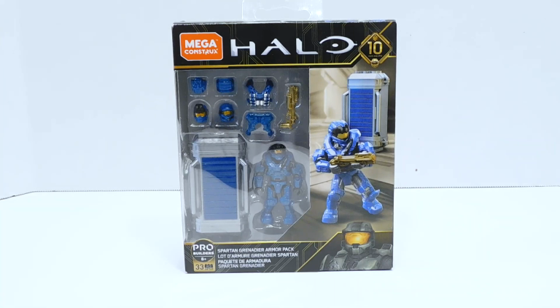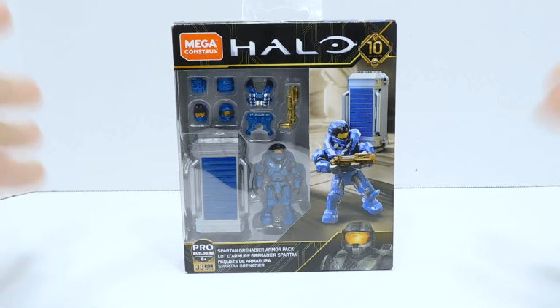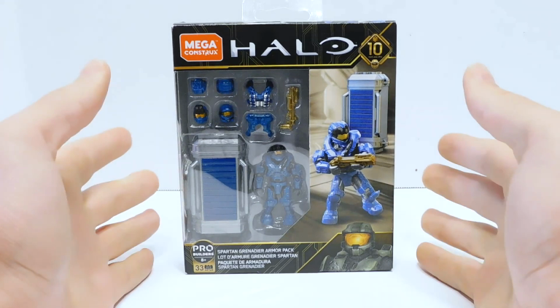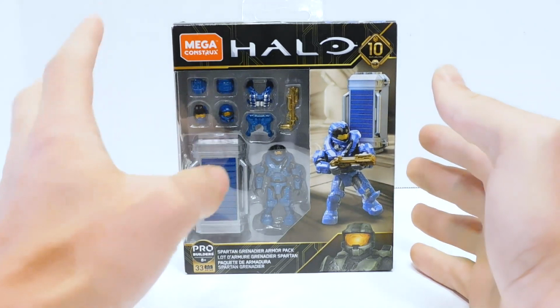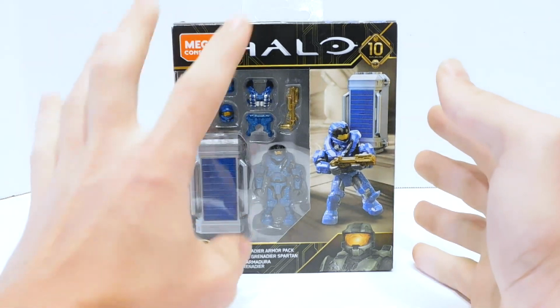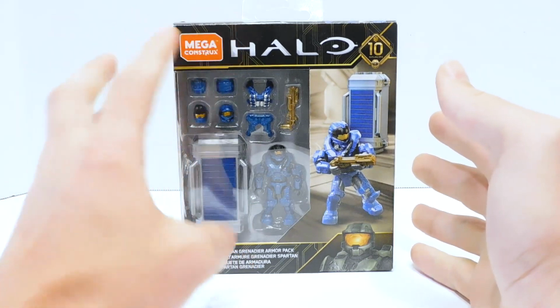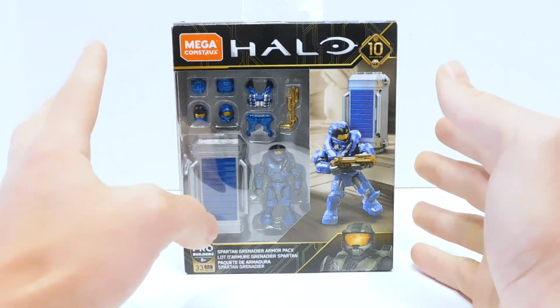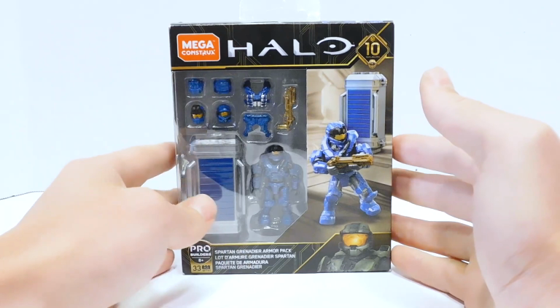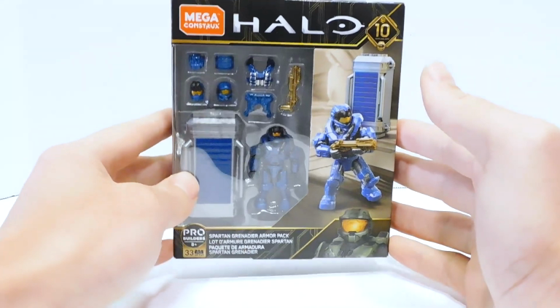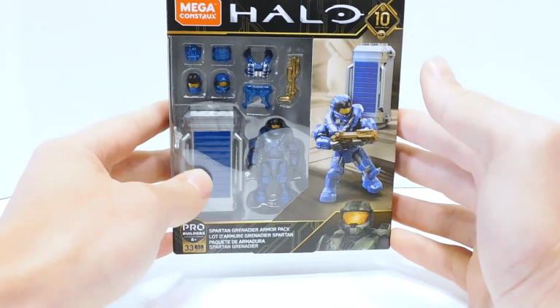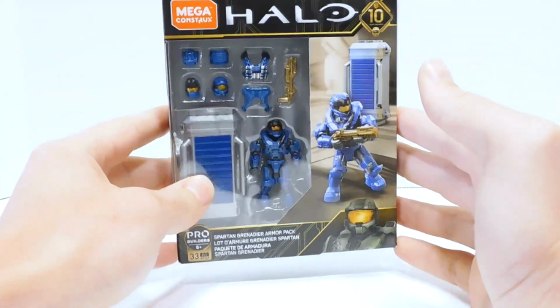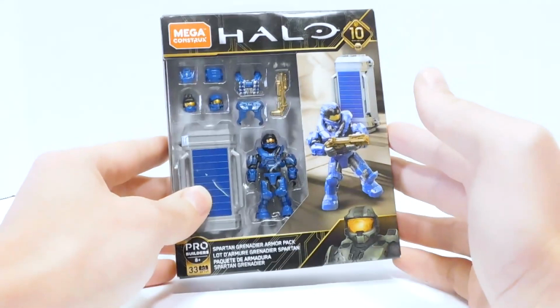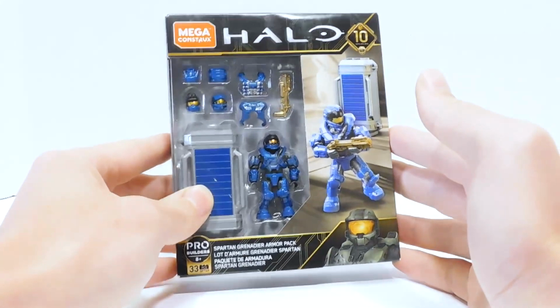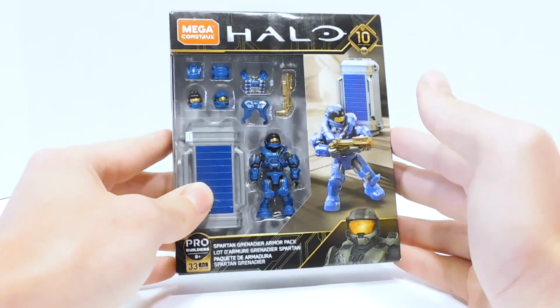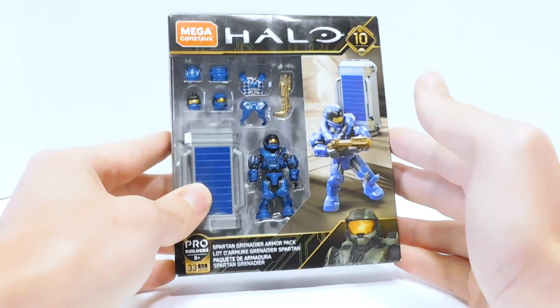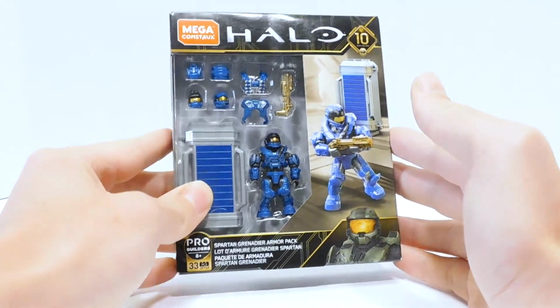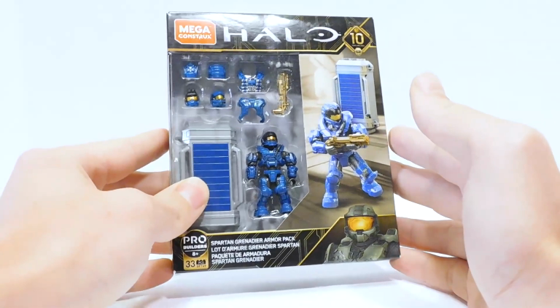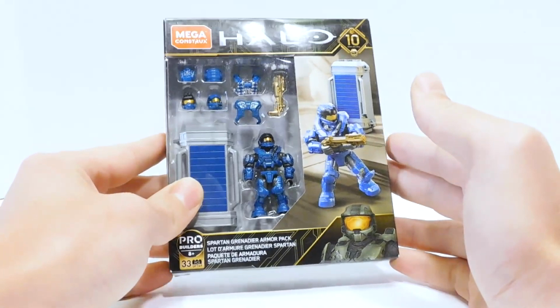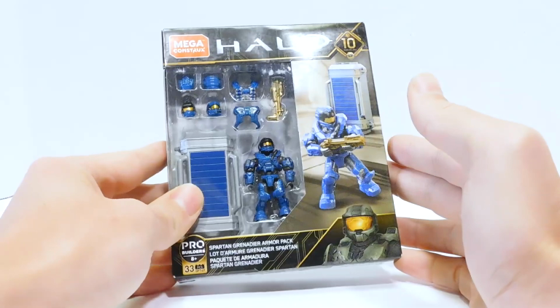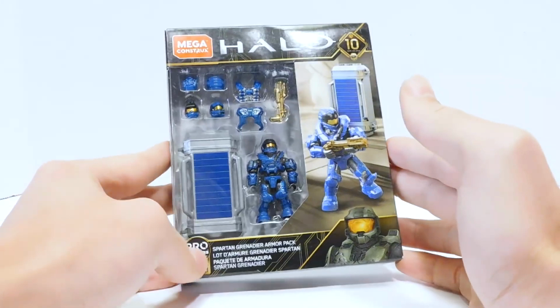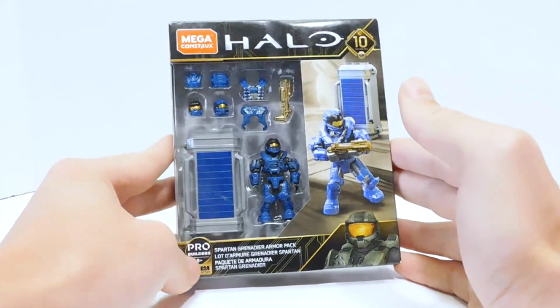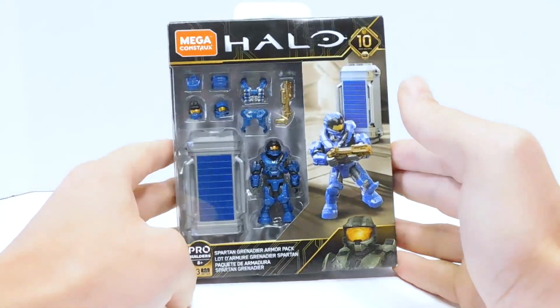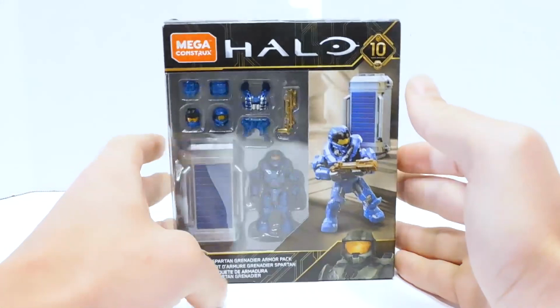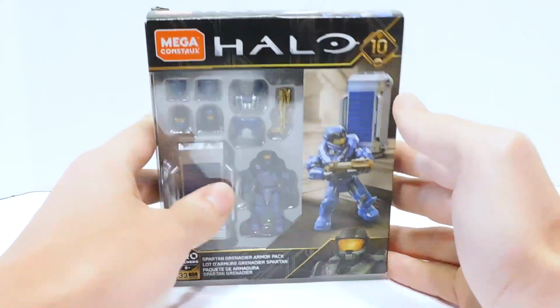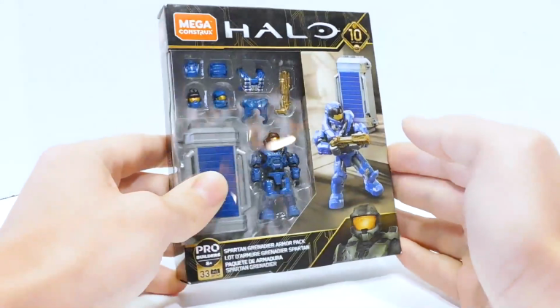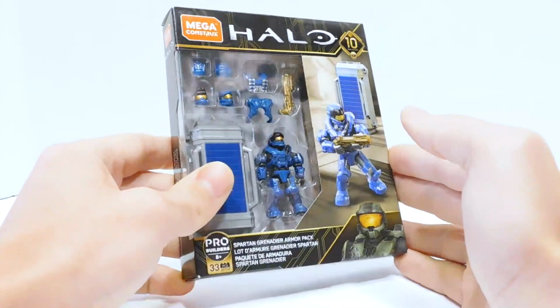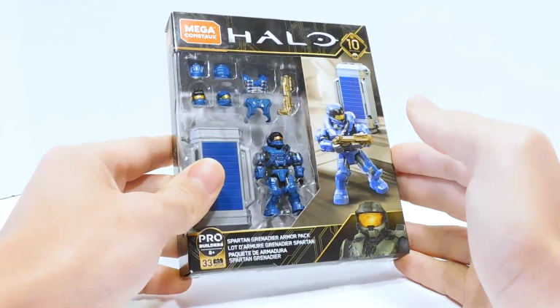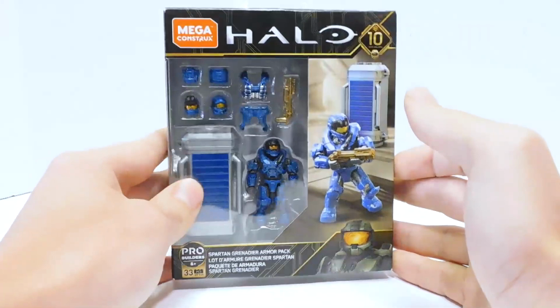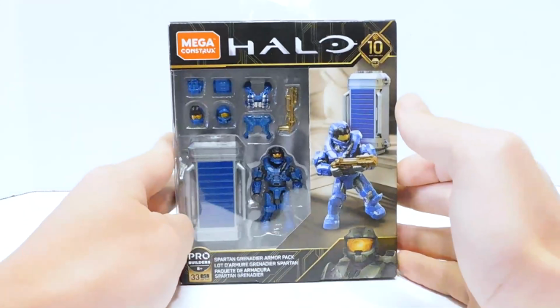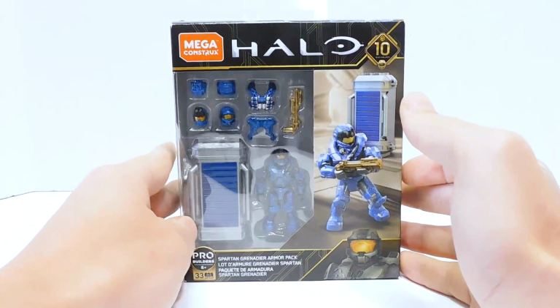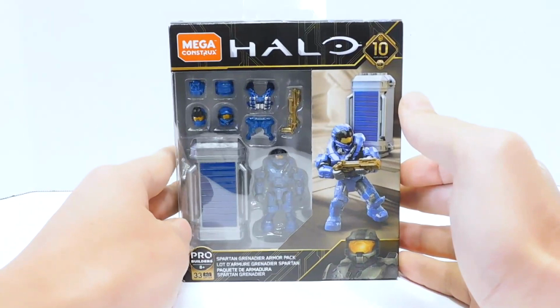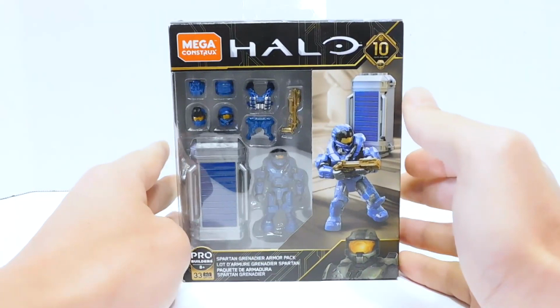Thanks to him, I'm going to be able to look at this set and compare all of the different CQC figures, because this guy was the last one I needed to complete the lineup of CQCs.